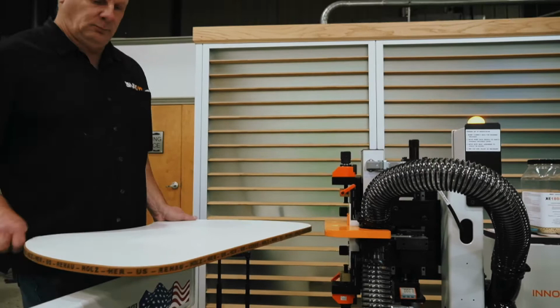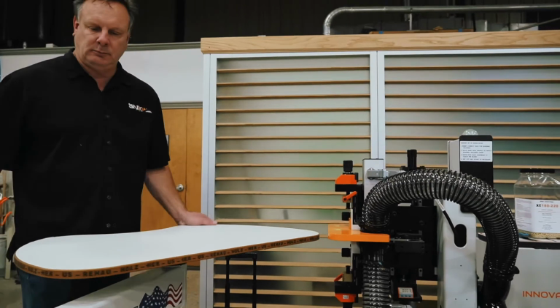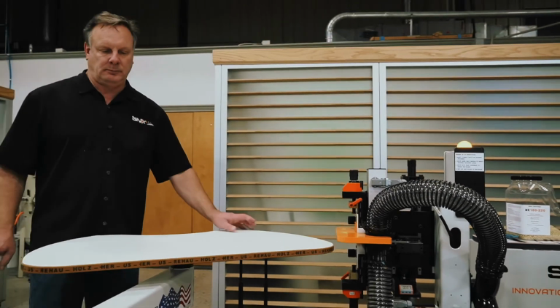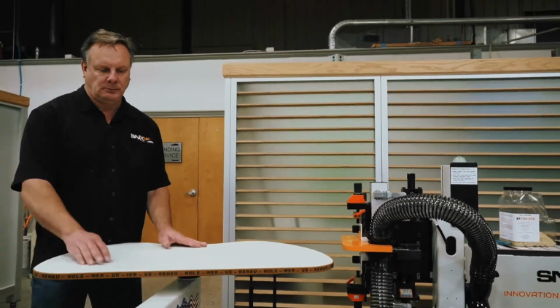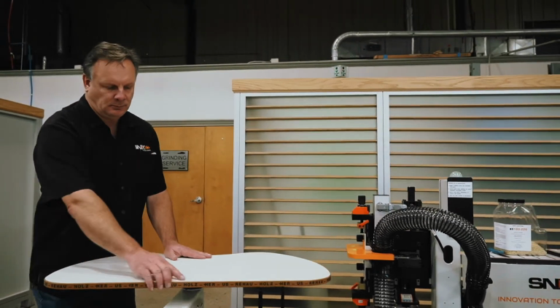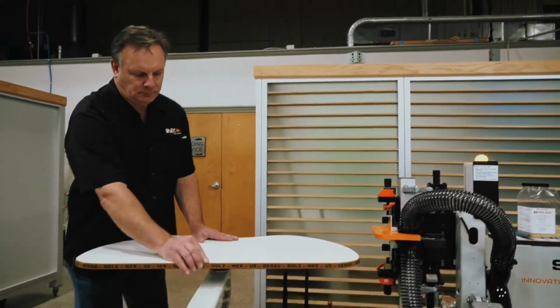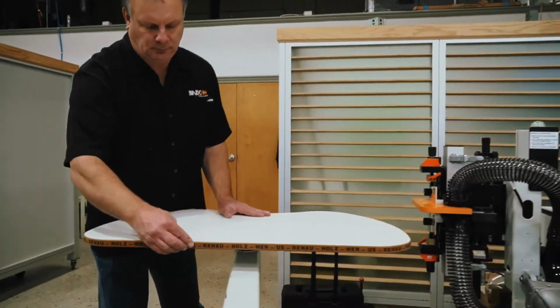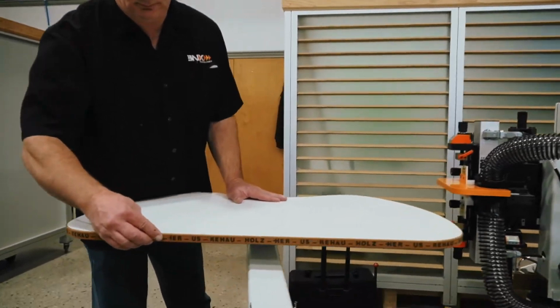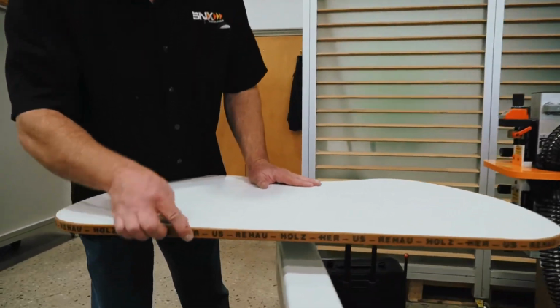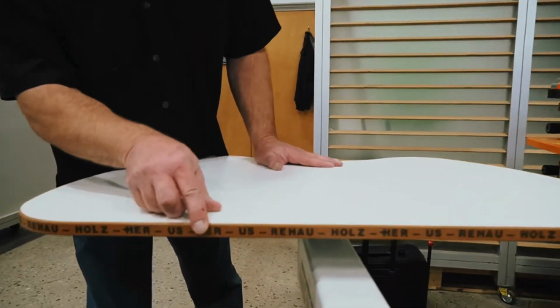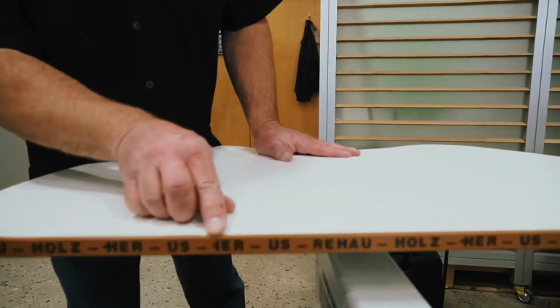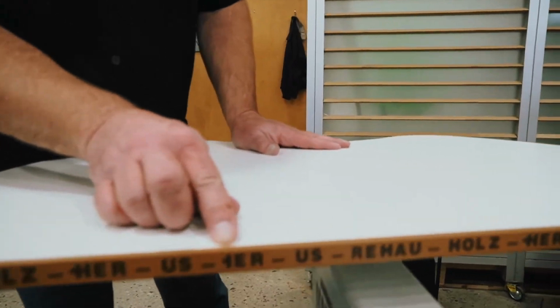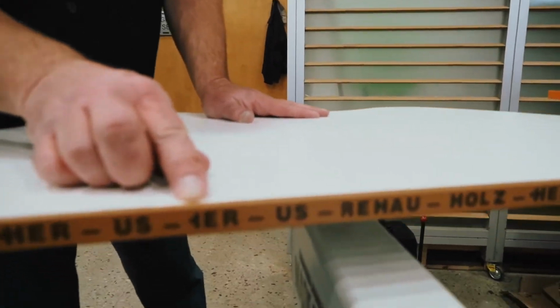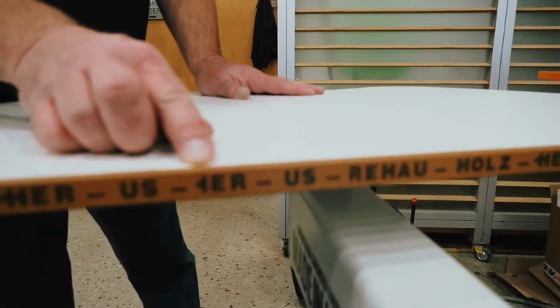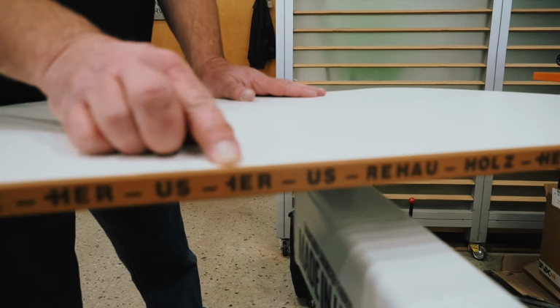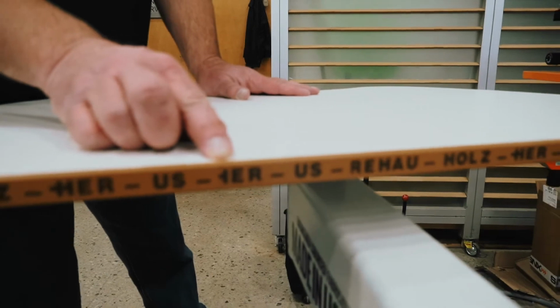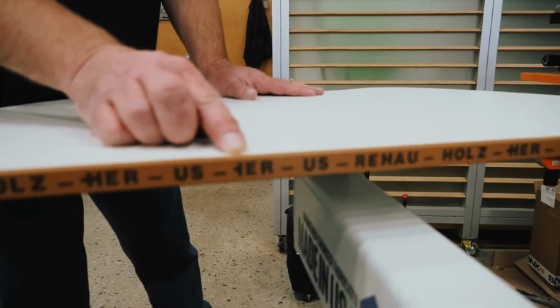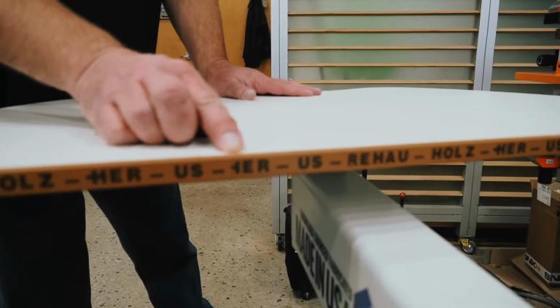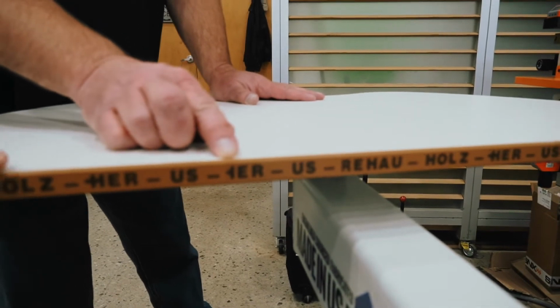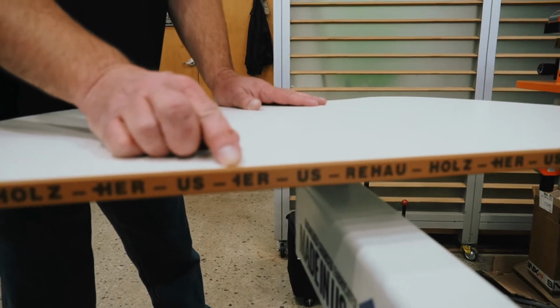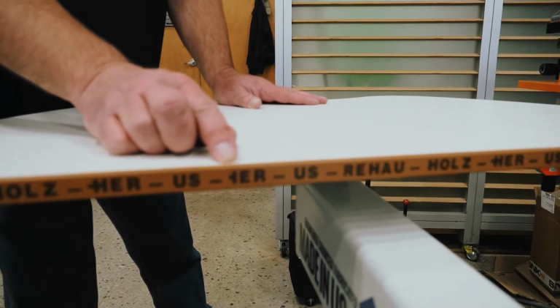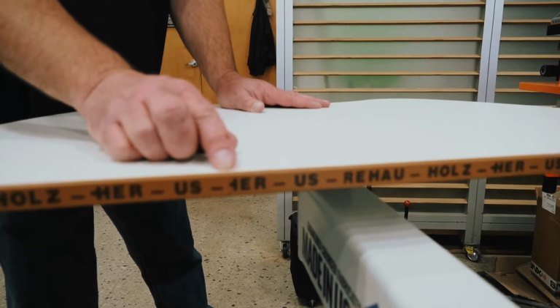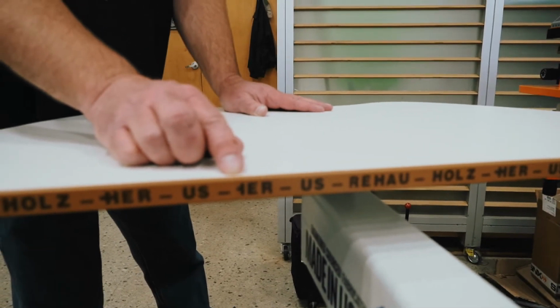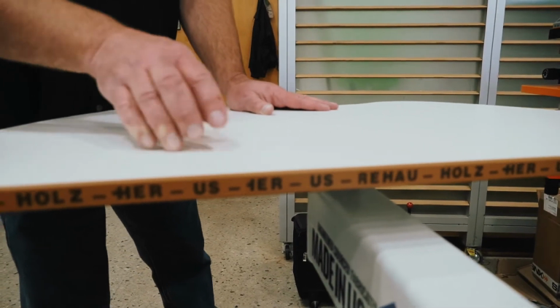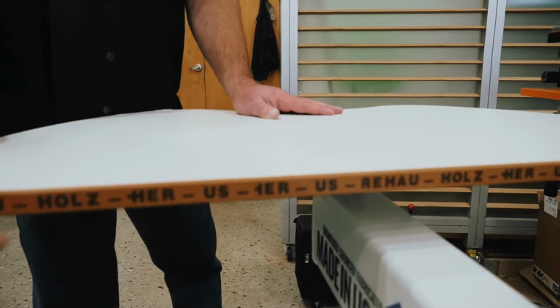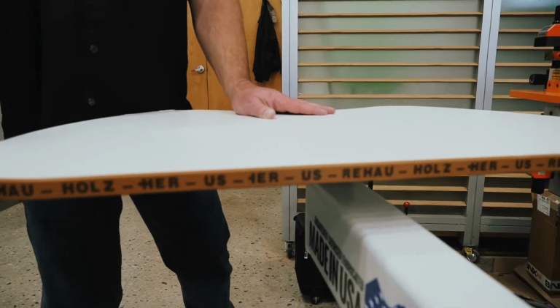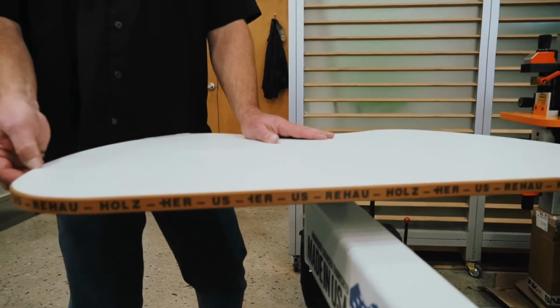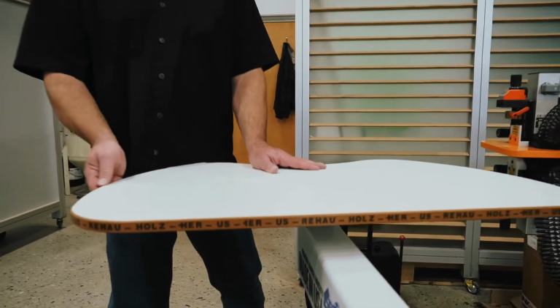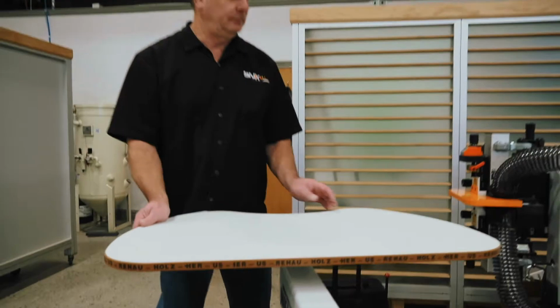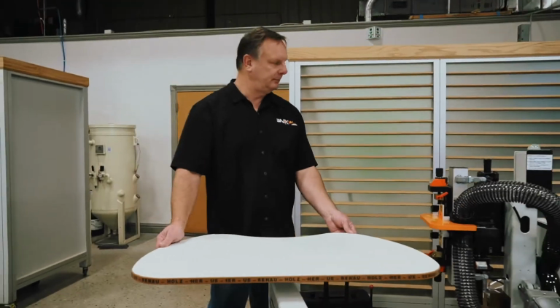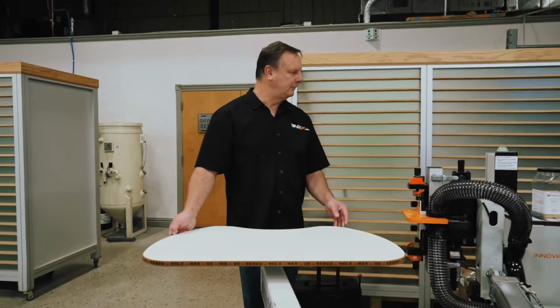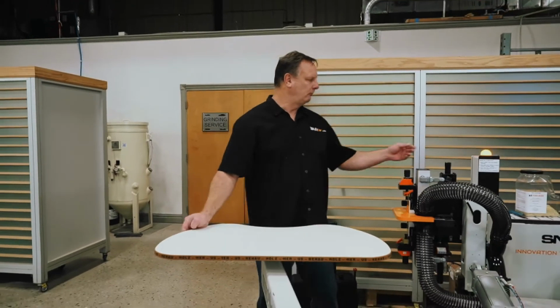Releases. Now could that possibly be any easier? I don't think so. Perfect edge — perfectly smooth at the top and the bottom, sized exactly to your part.